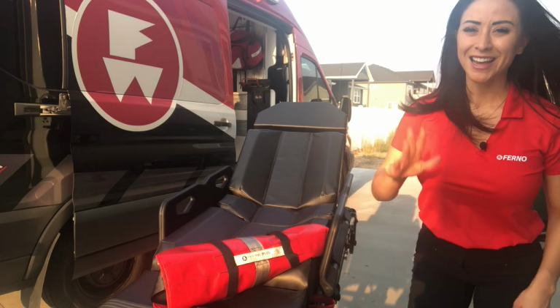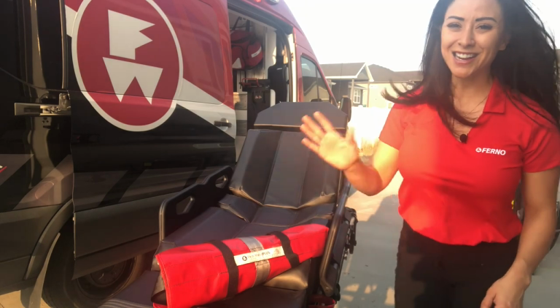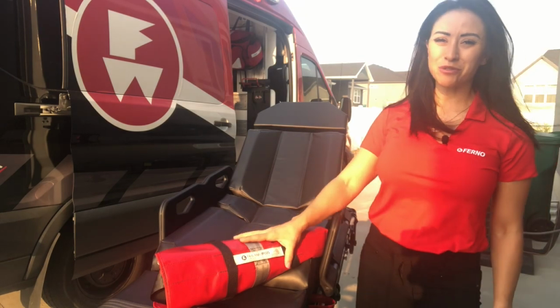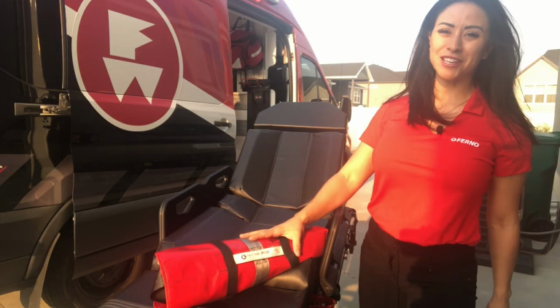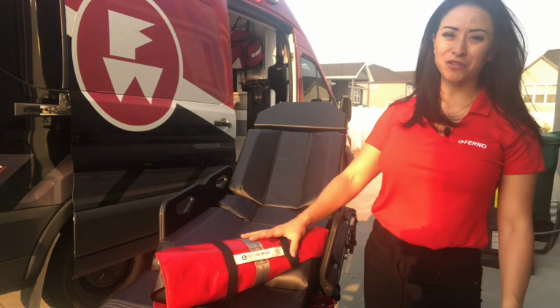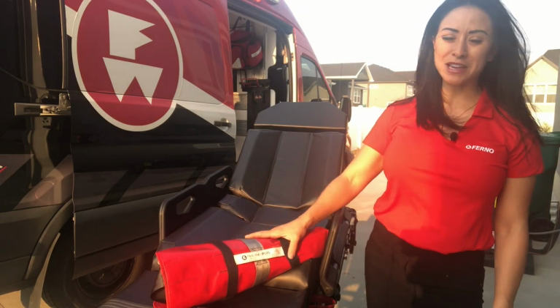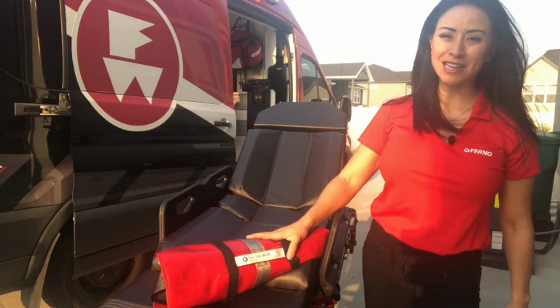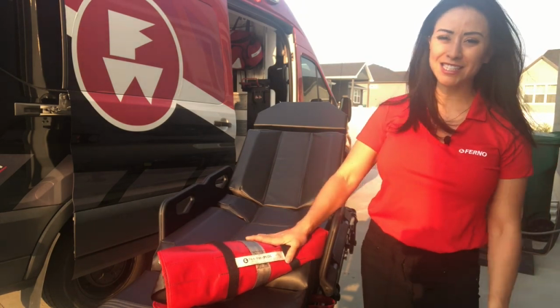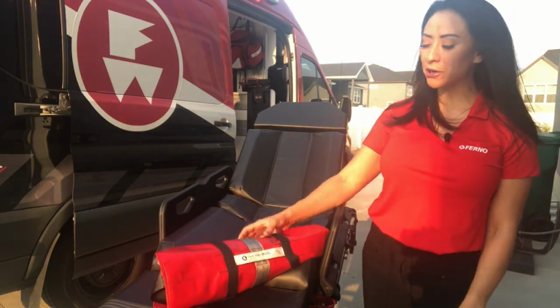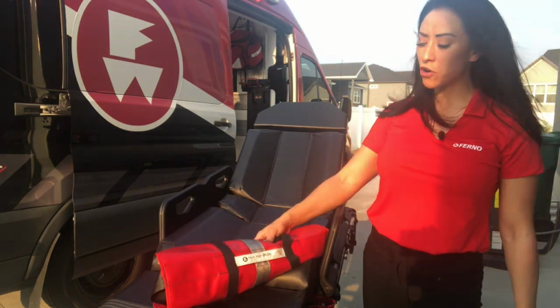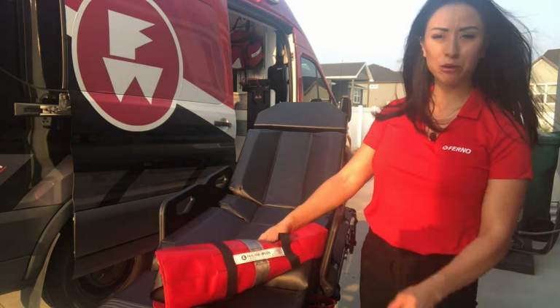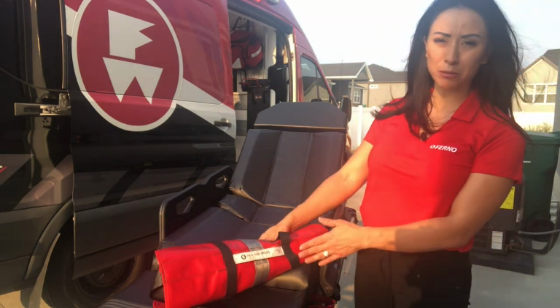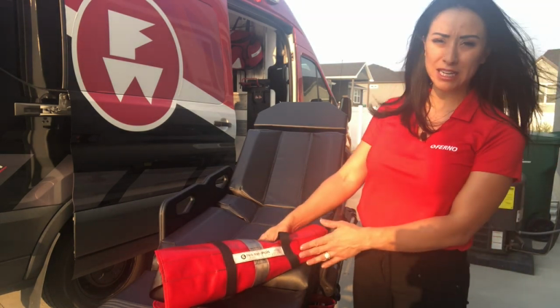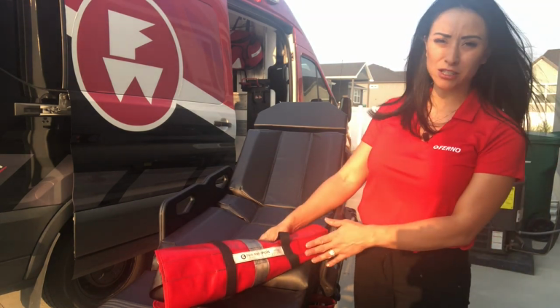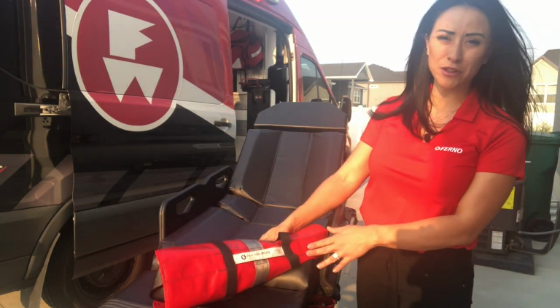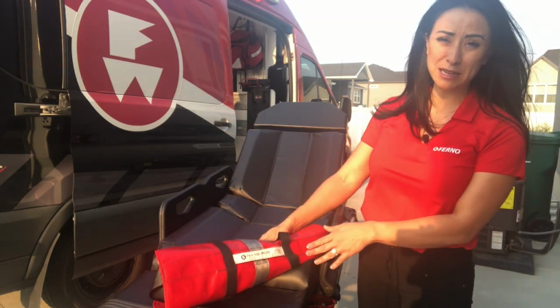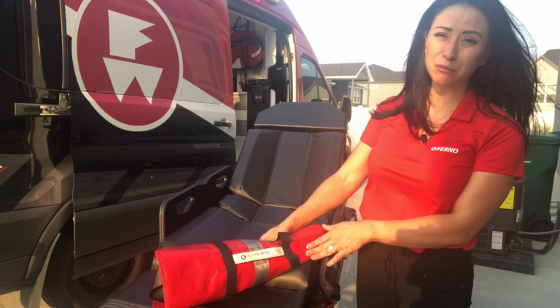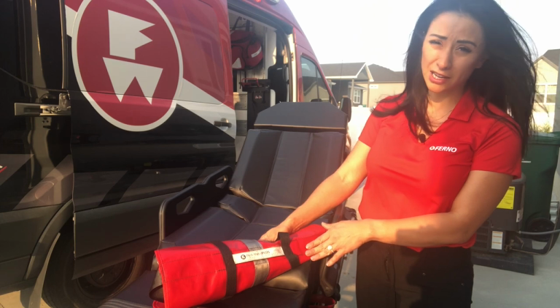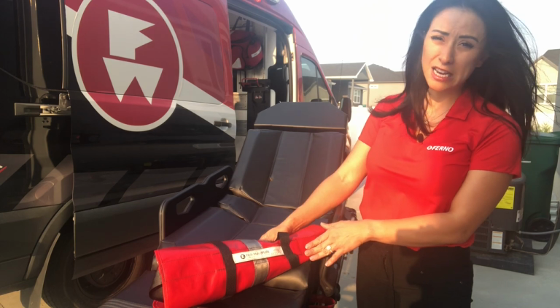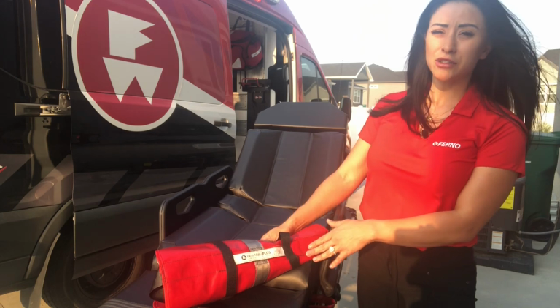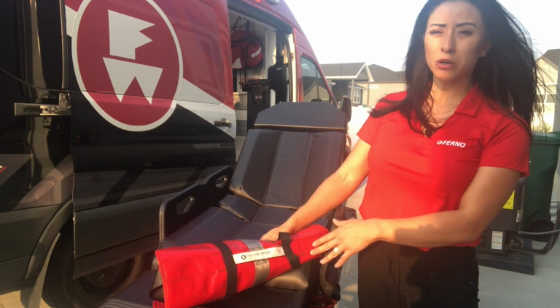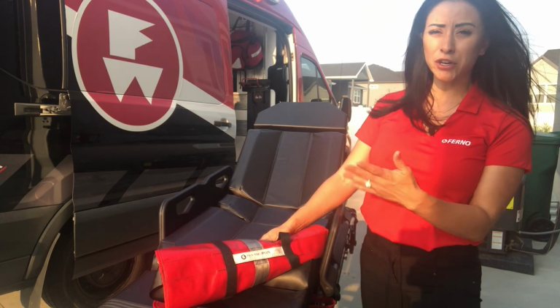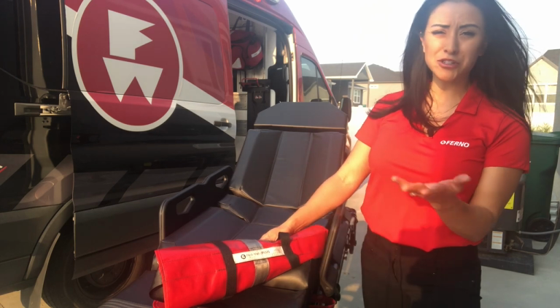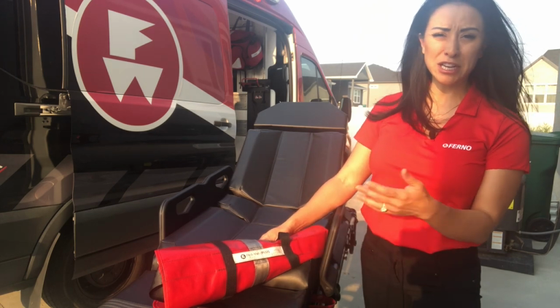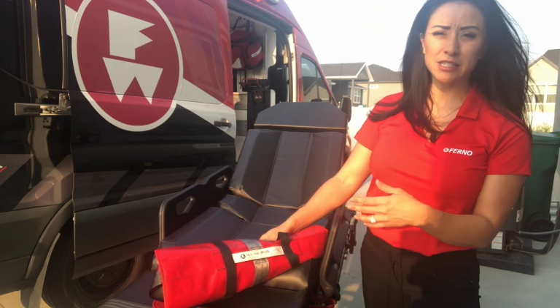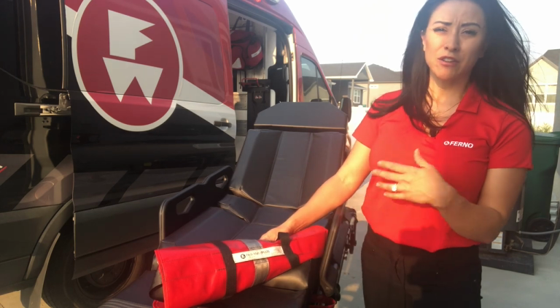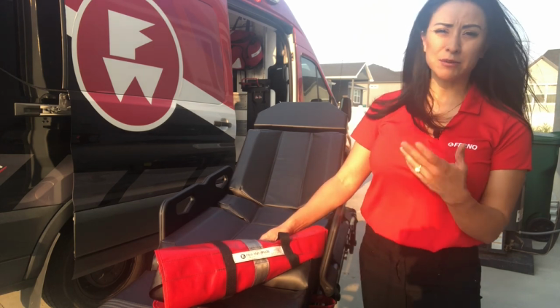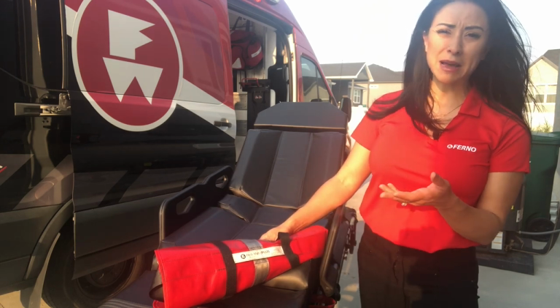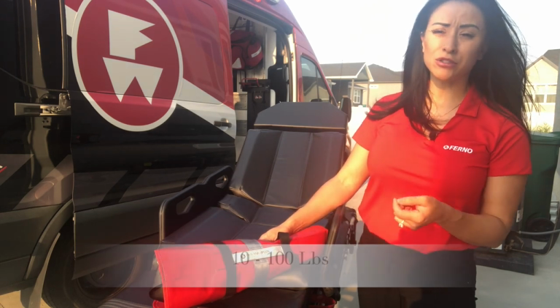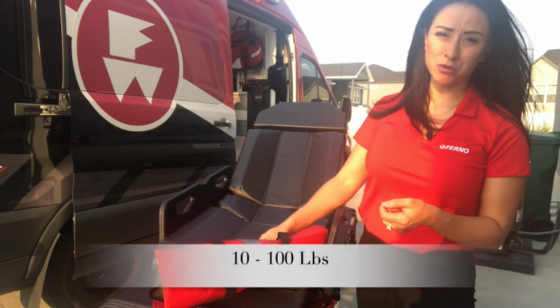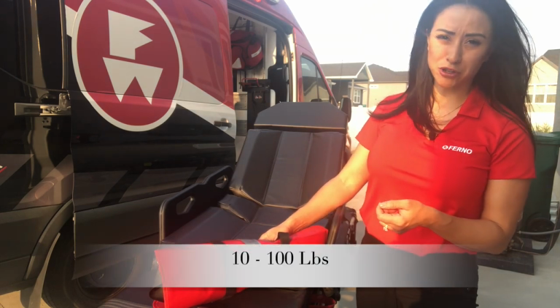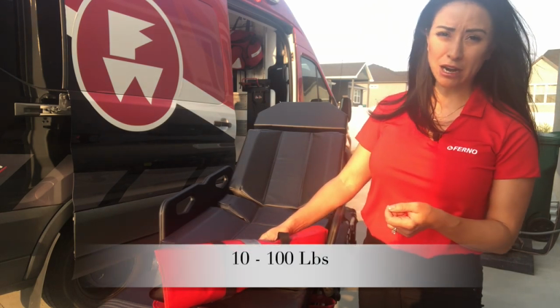Hey guys, Kendra Watson here with Furno EMS. Today I'm going to go over how to properly install the PD Mate Plus. This works for your kids, your patients from 10 pounds to 100 pounds.